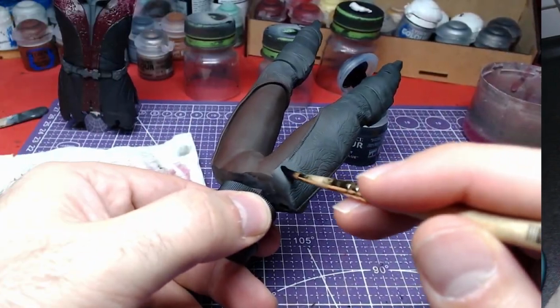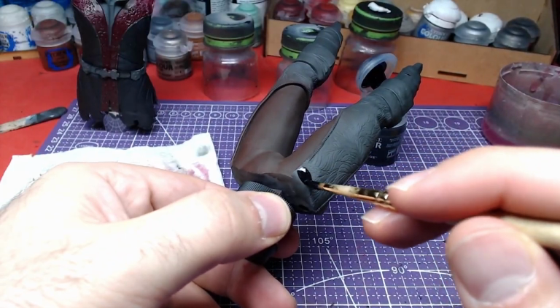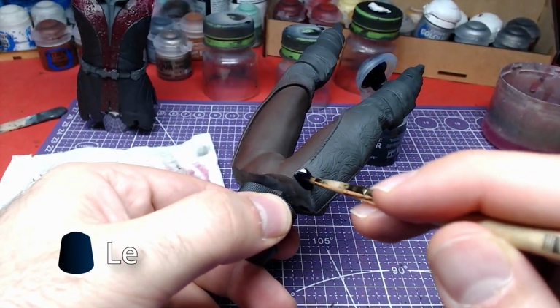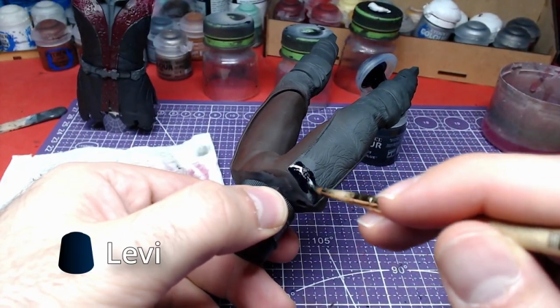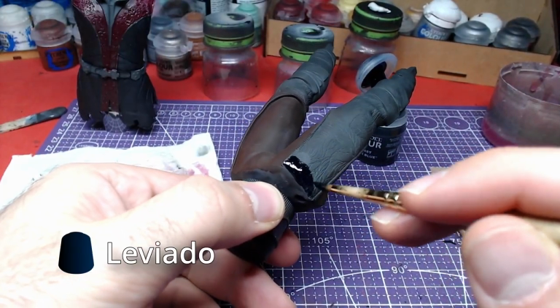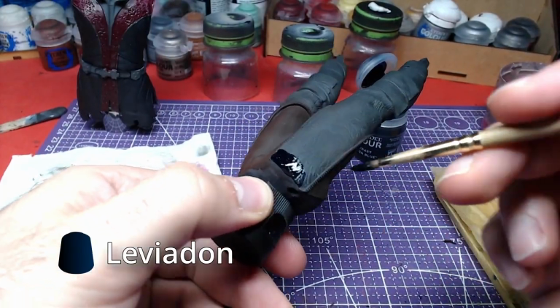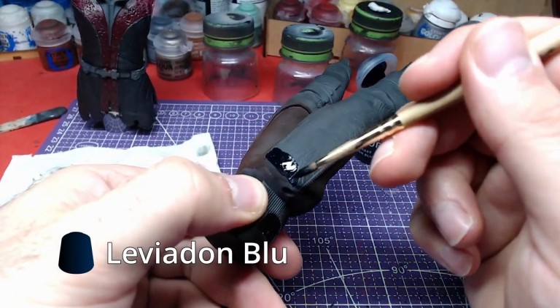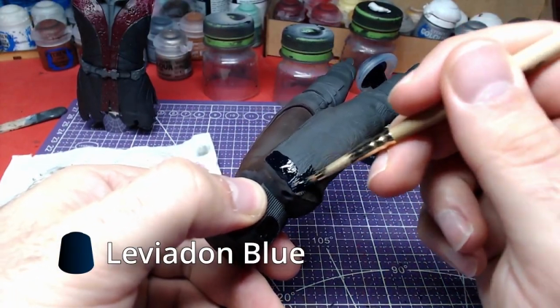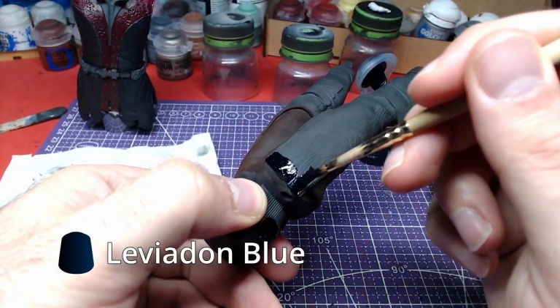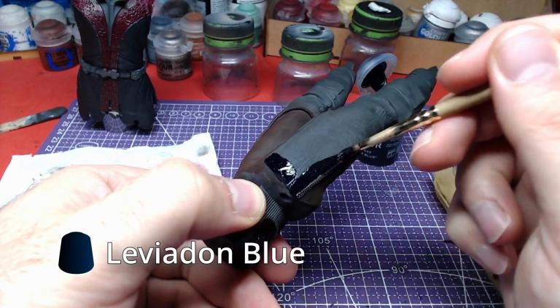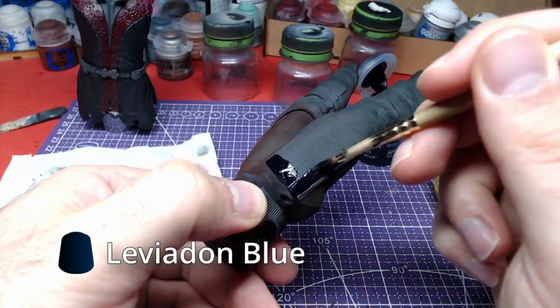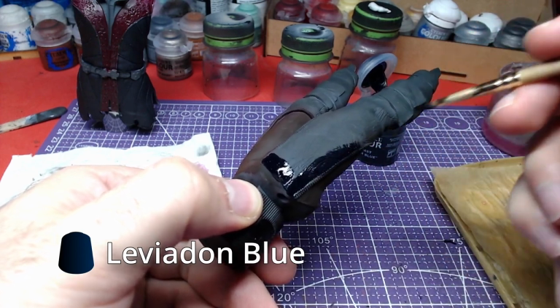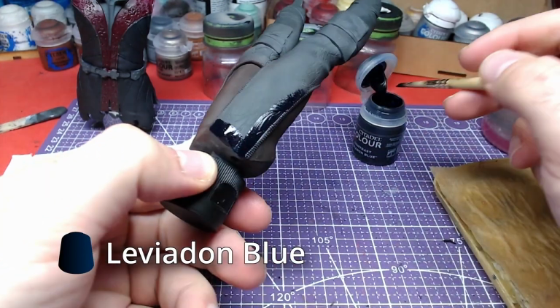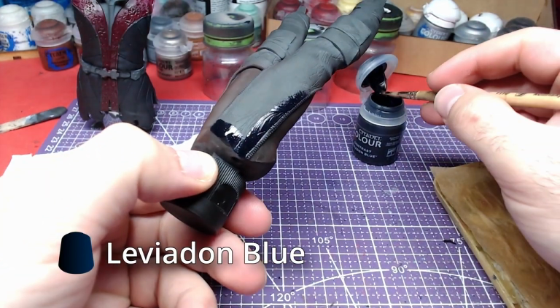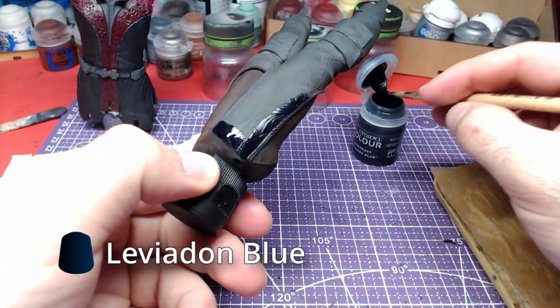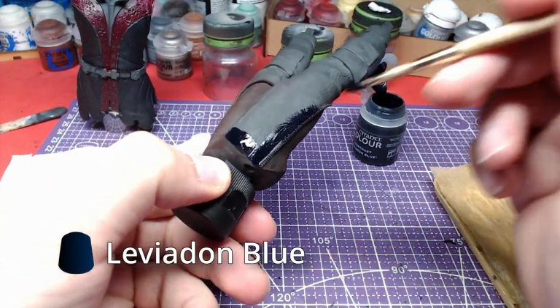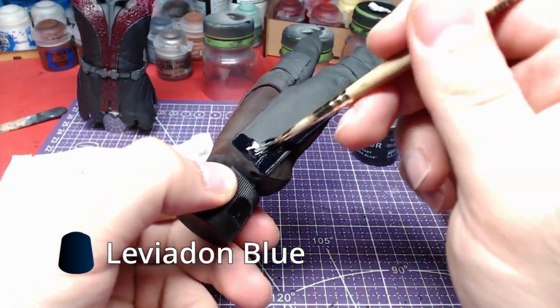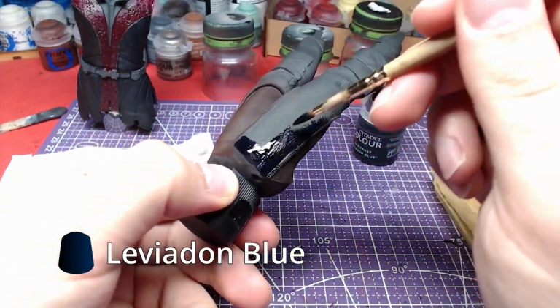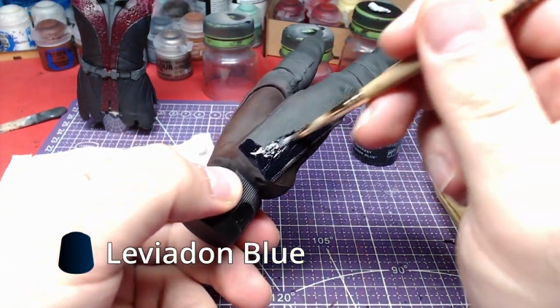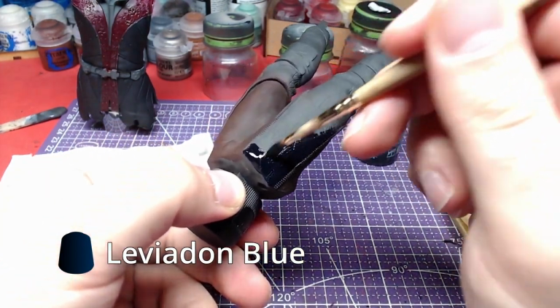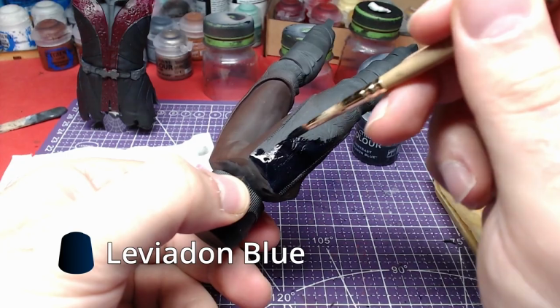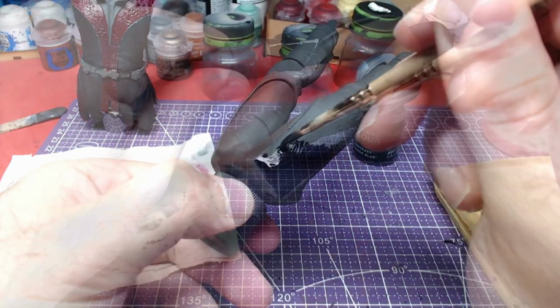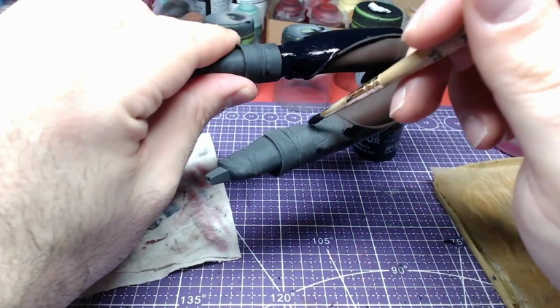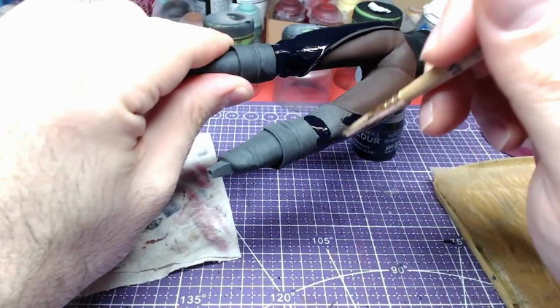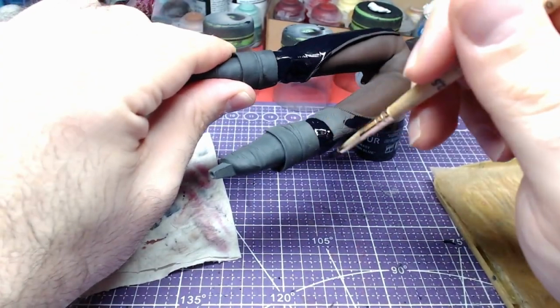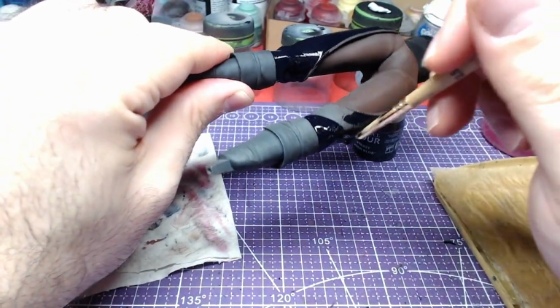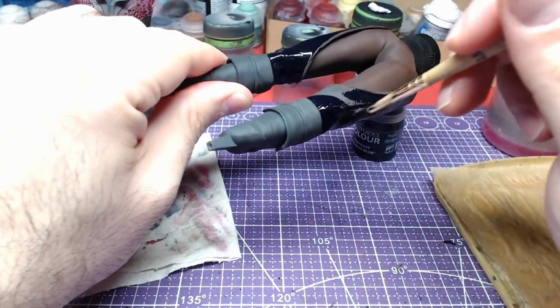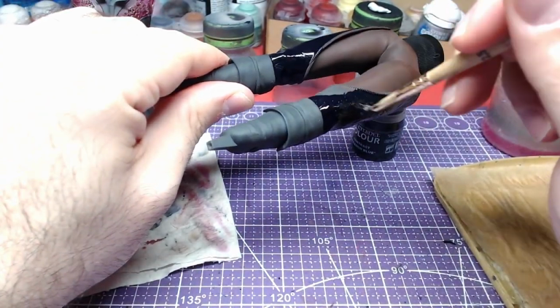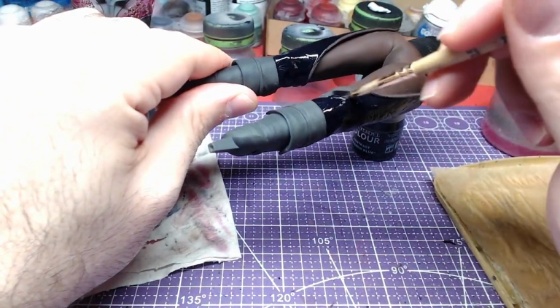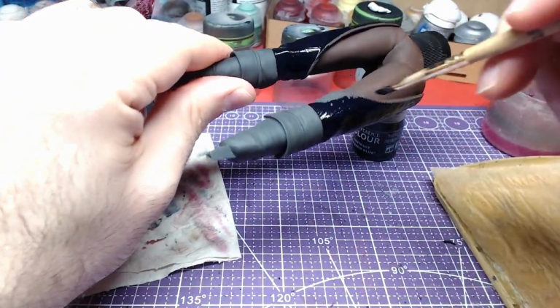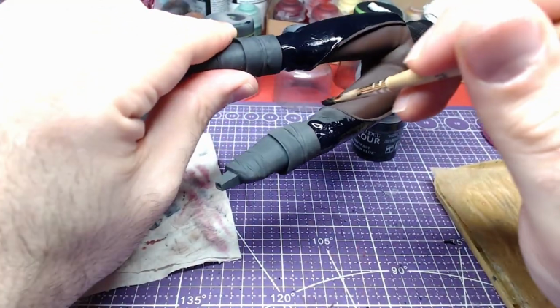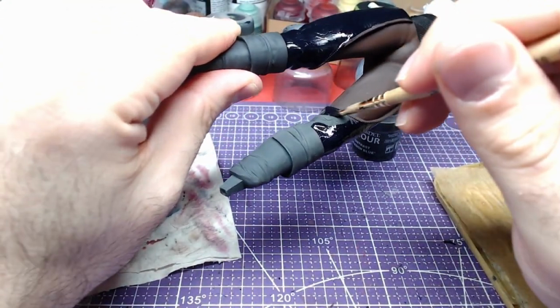For the main body of the trousers we will use Leviadon Blue — an amazing deep and dark blue that will do wonders for the outfit. Being dark on its own, it will also shade all the recesses of the model.